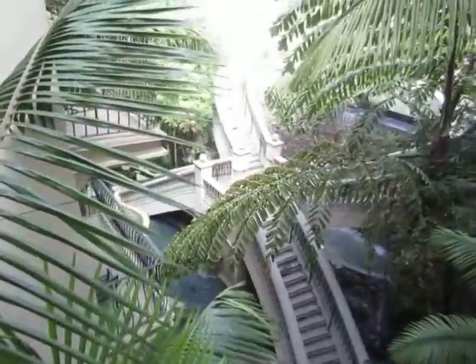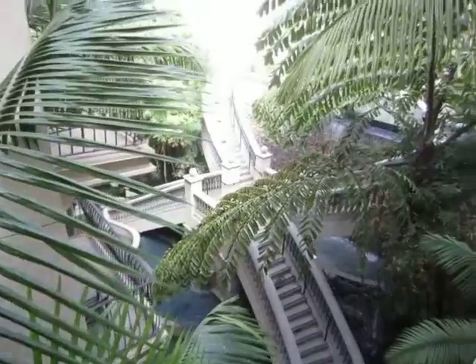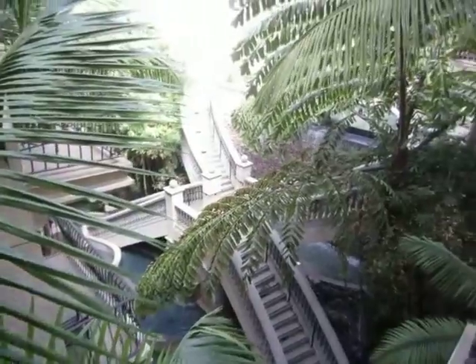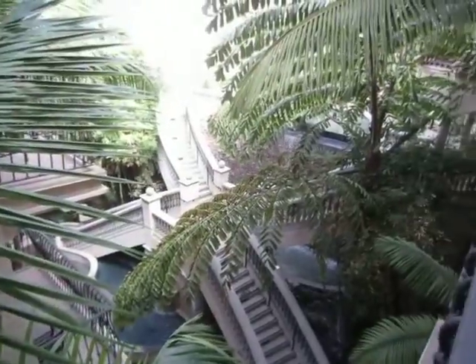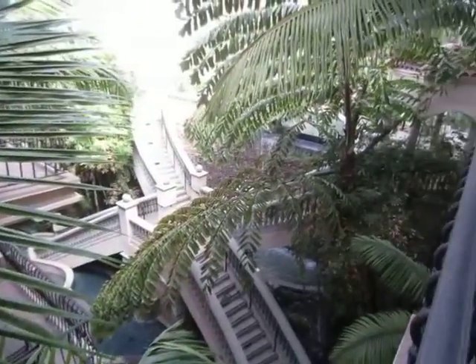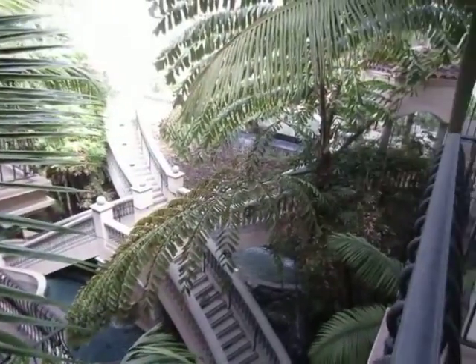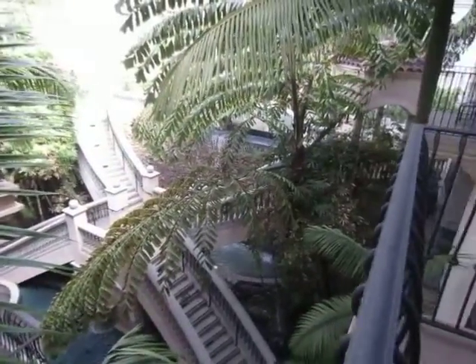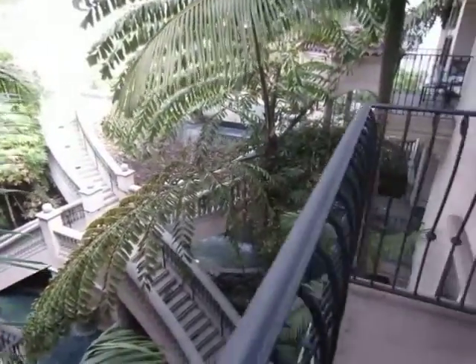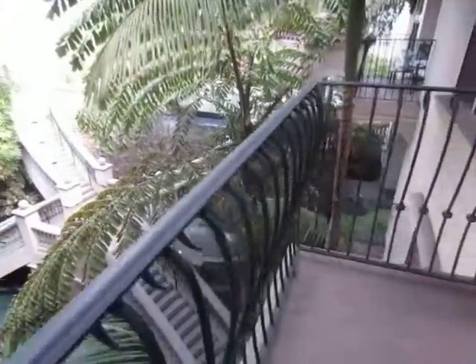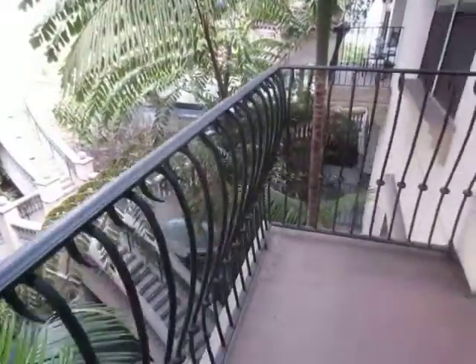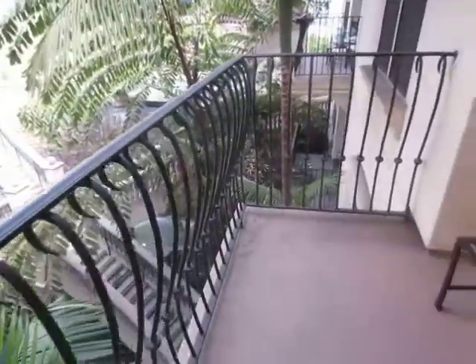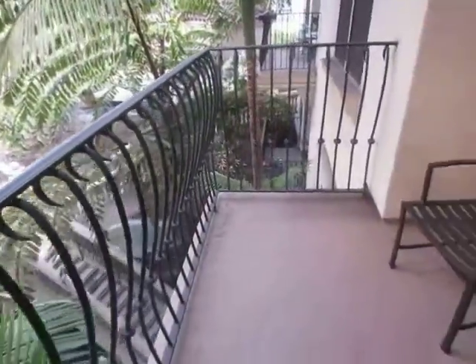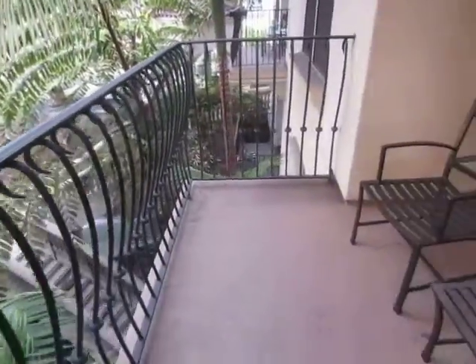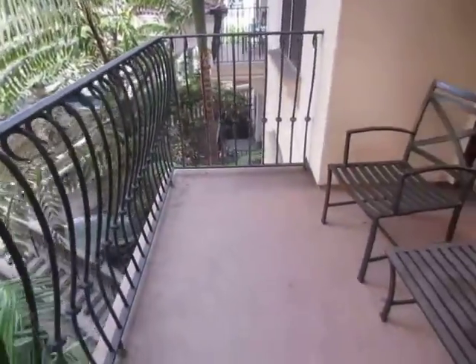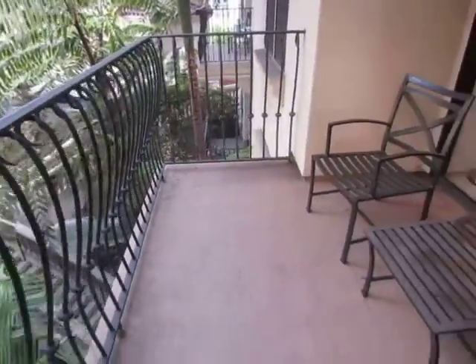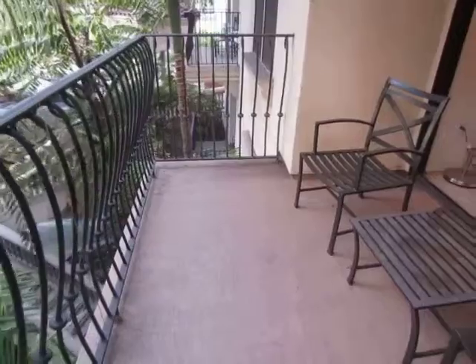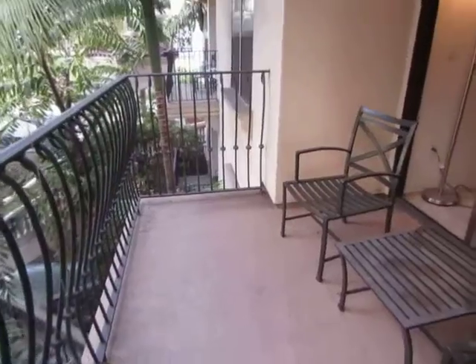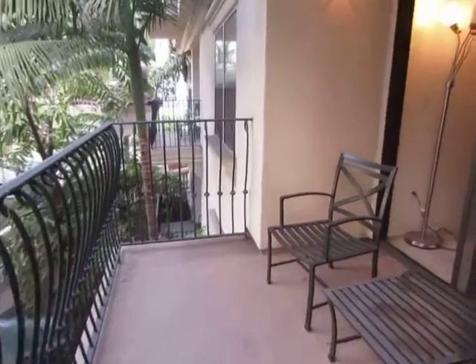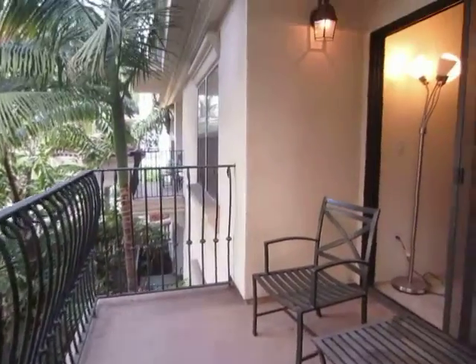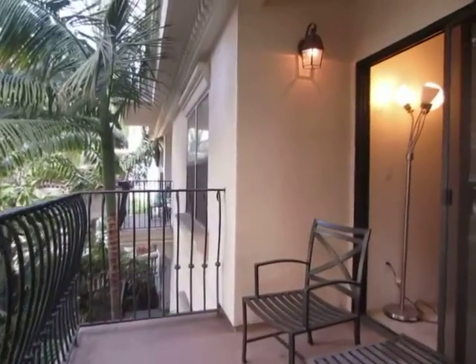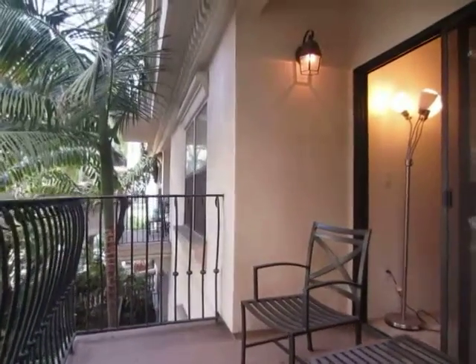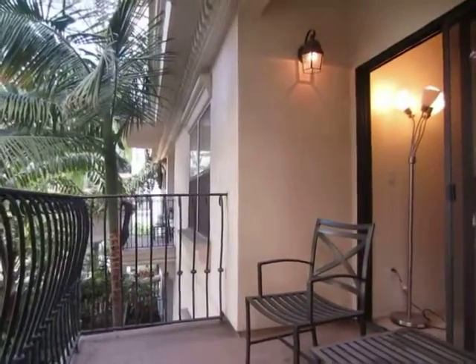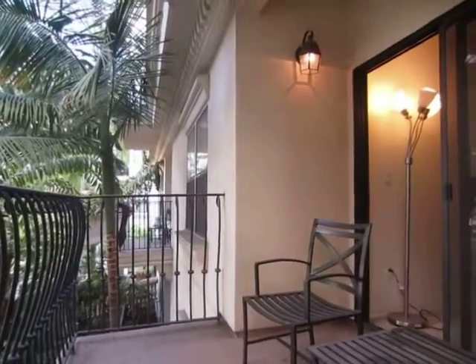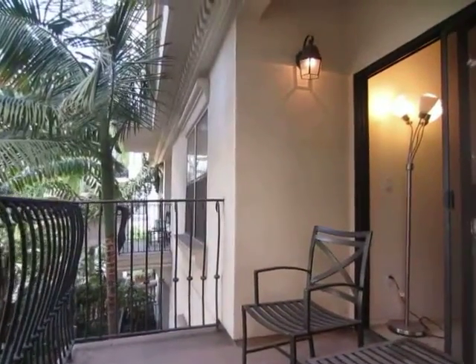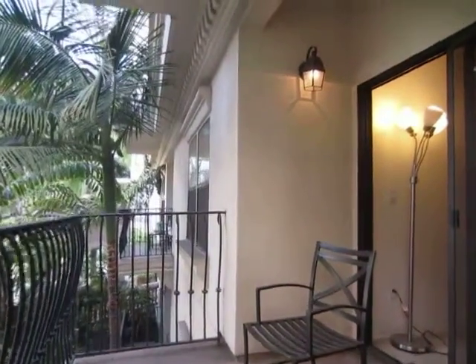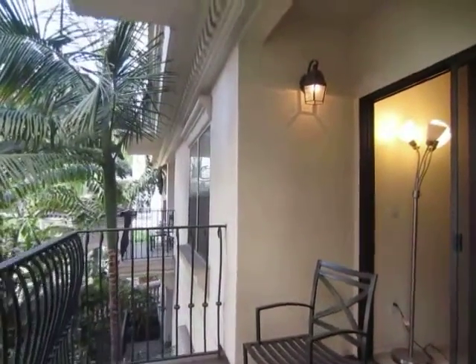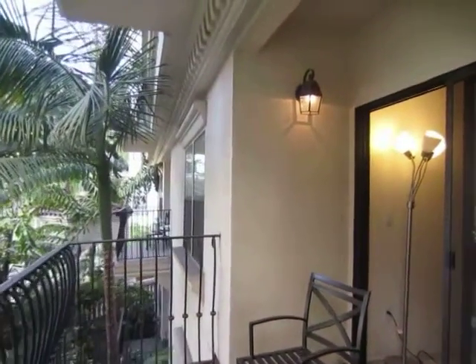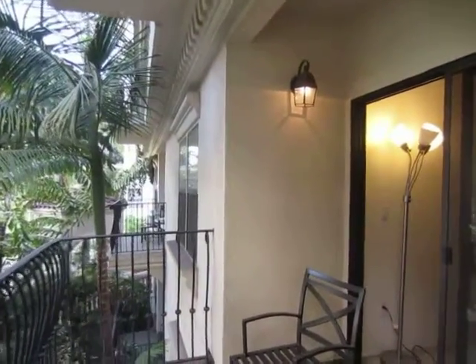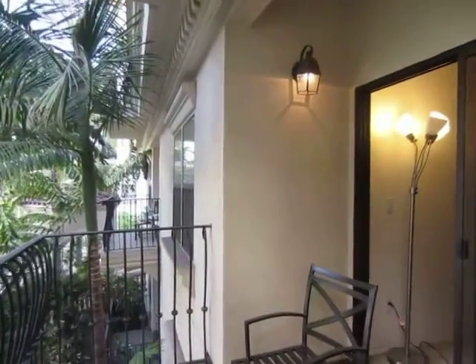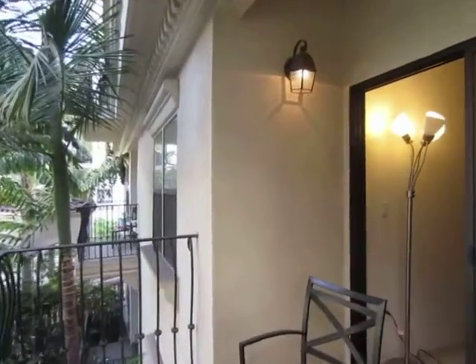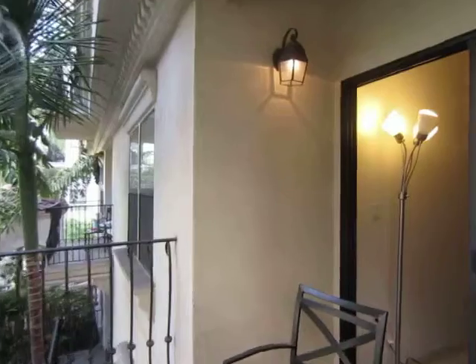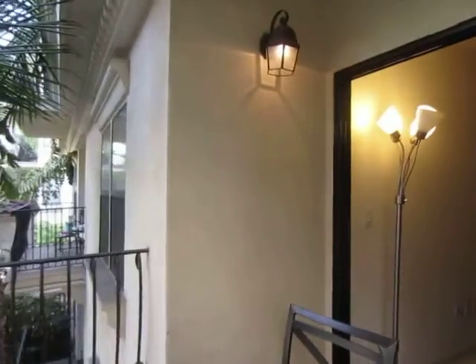This unit features a private balcony which overlooks a beautiful waterfall and lush landscaping. It also has convenient access to the 110 Freeway.